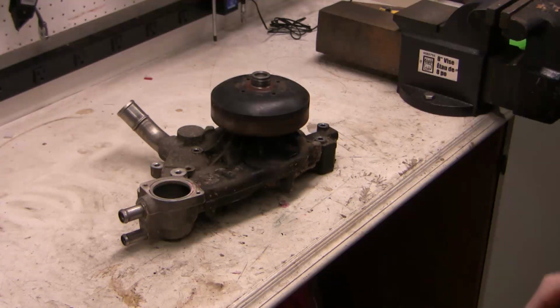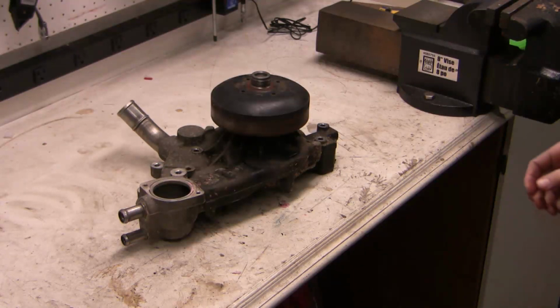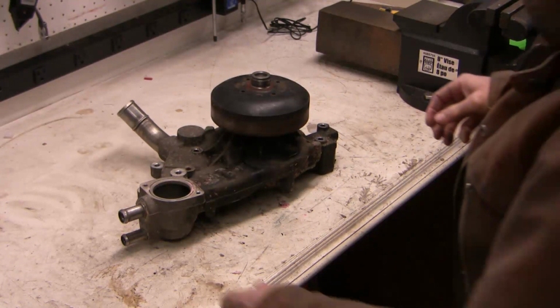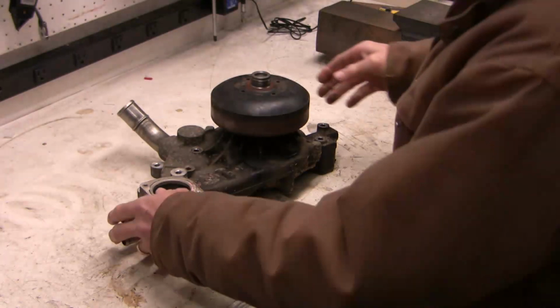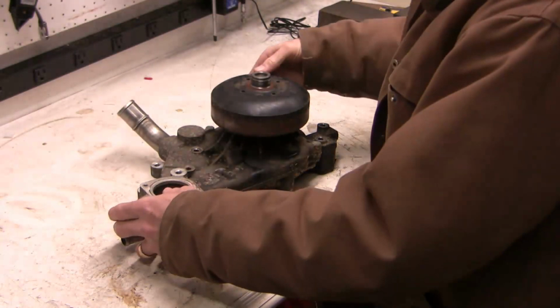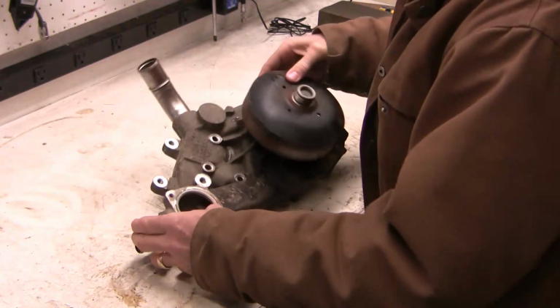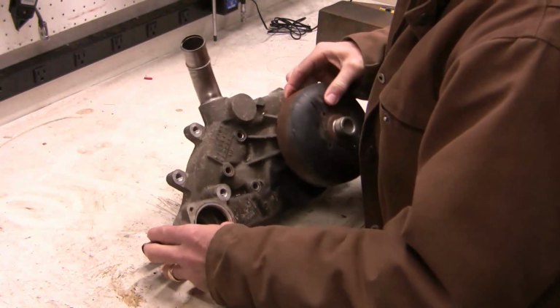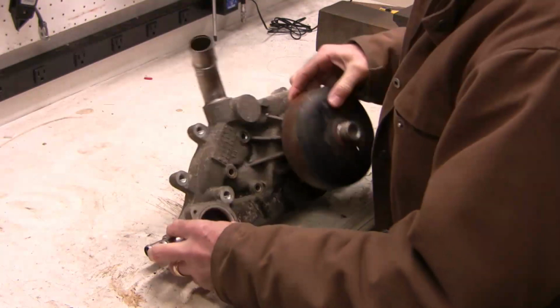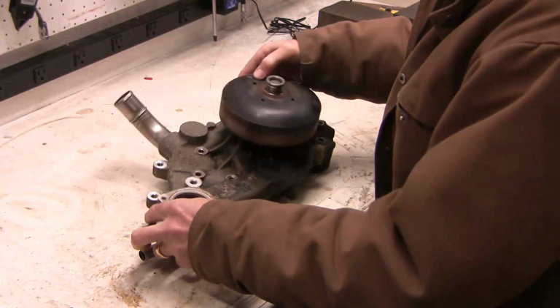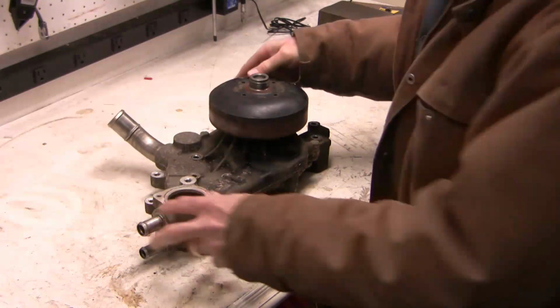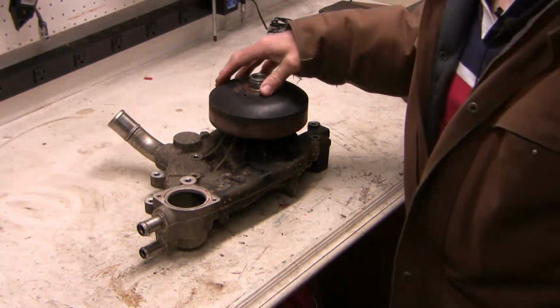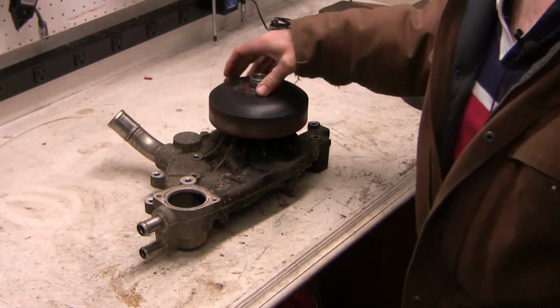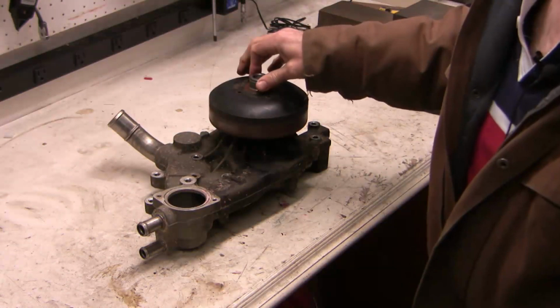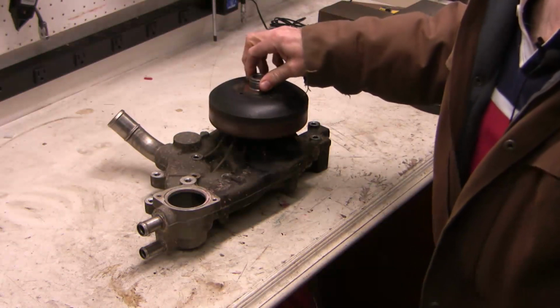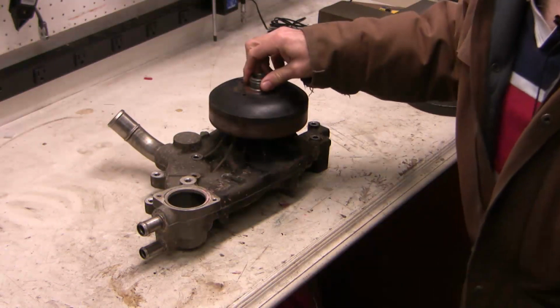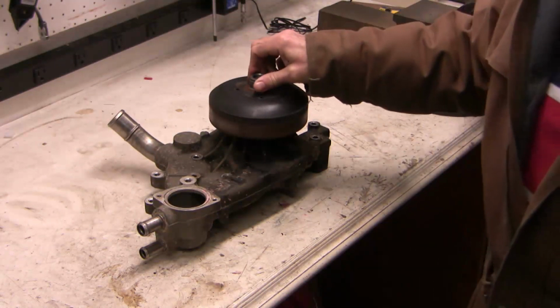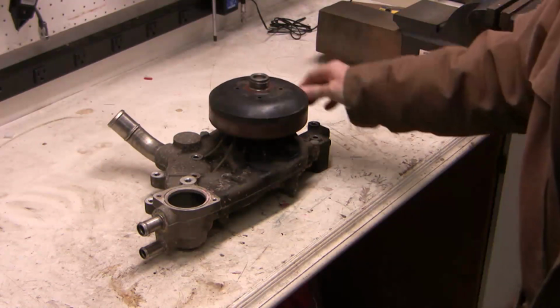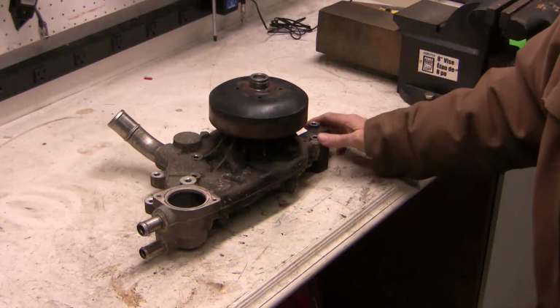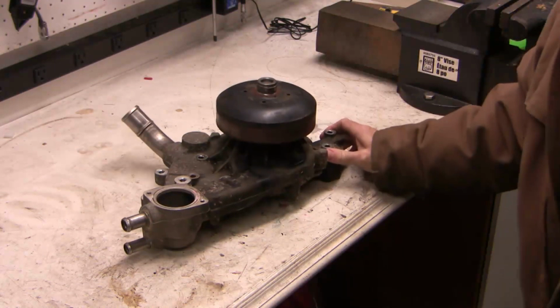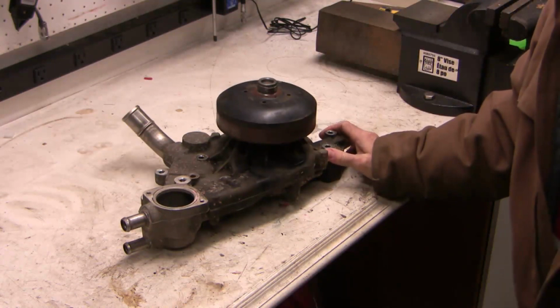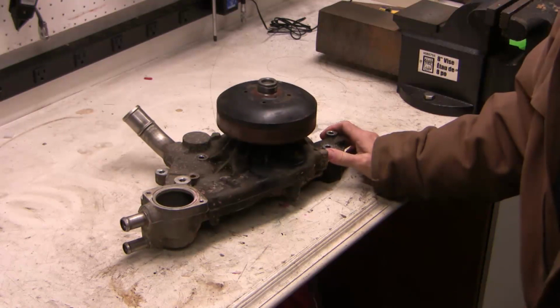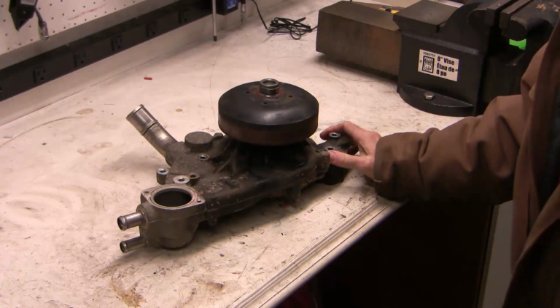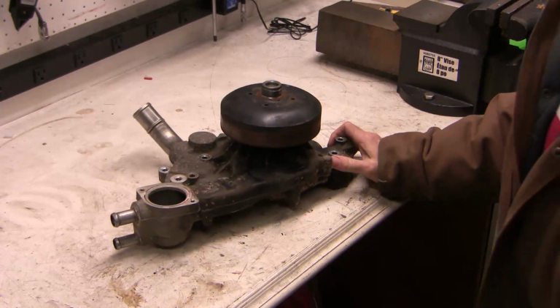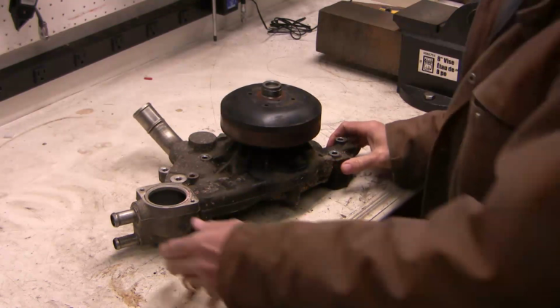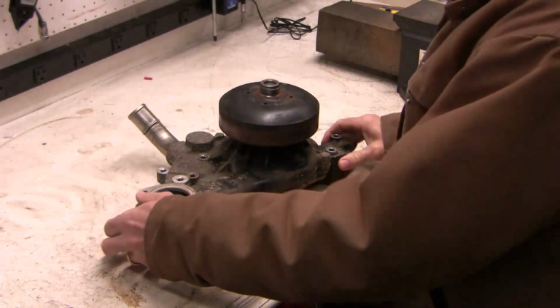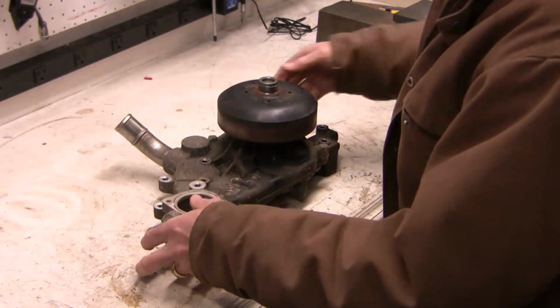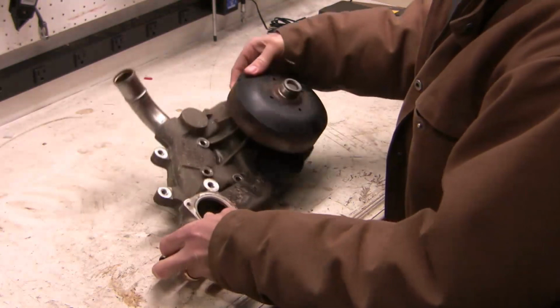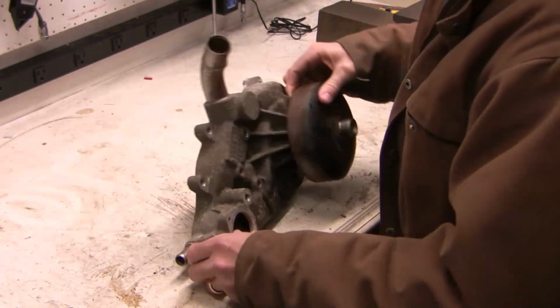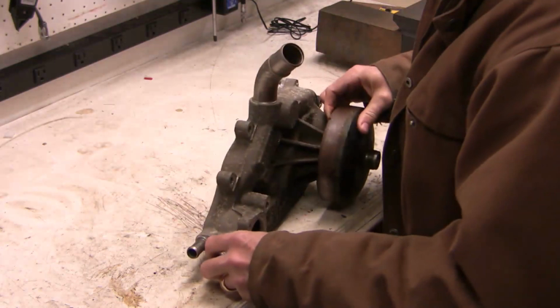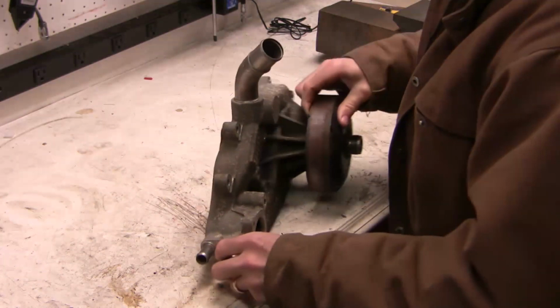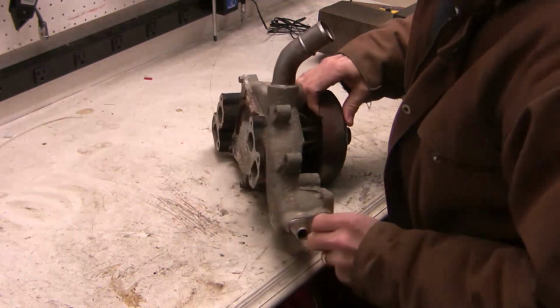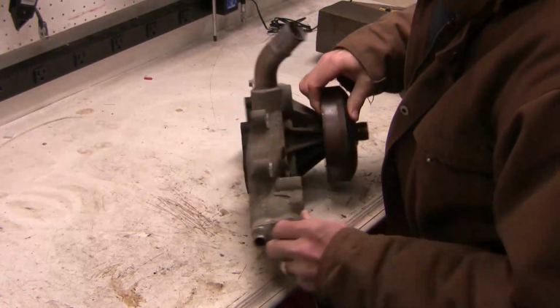Good morning guys. I think you remember me doing the video on the water pump replacement — this is the old water pump. There was no core in this pump, so it's mine to play with. I thought I'd take it apart and identify the features of this water pump and see how it all works.